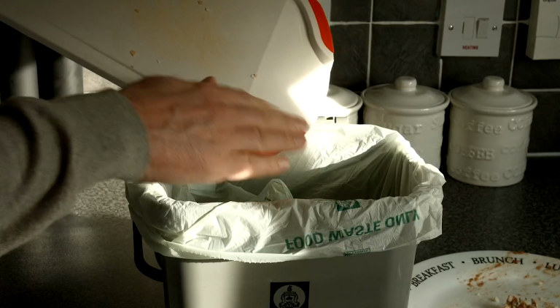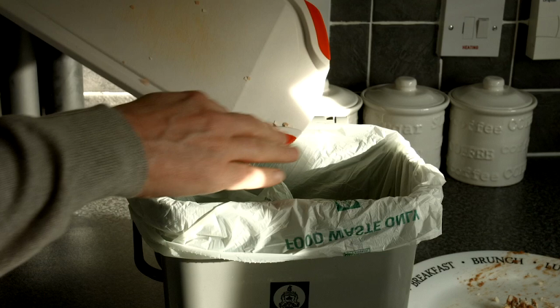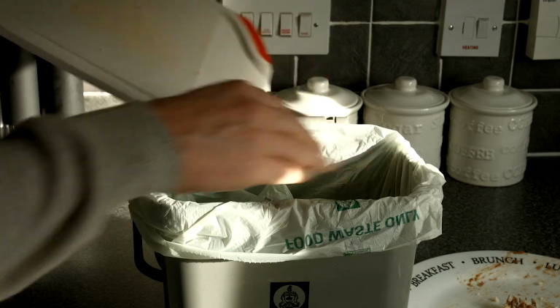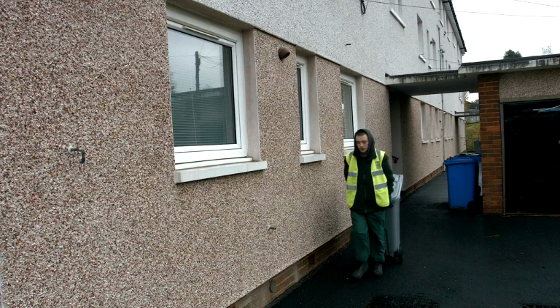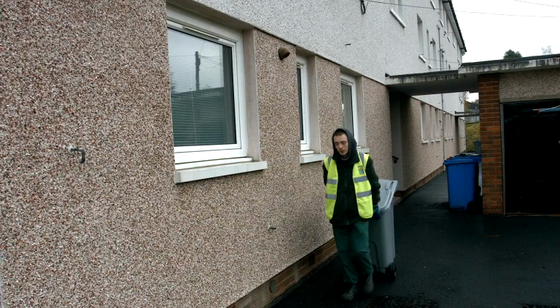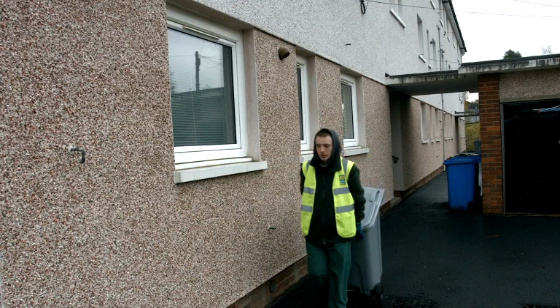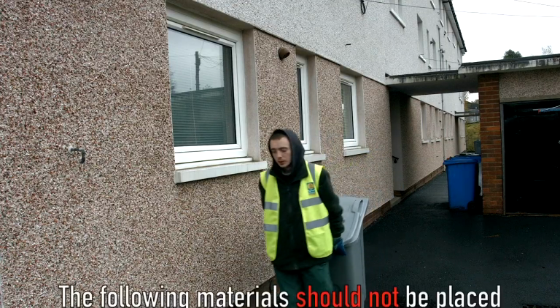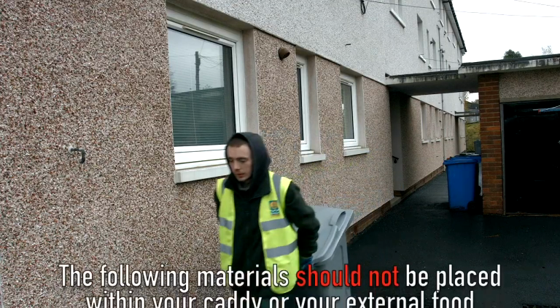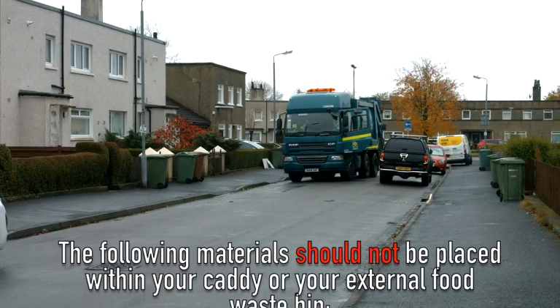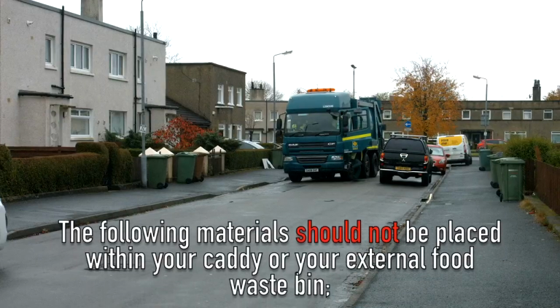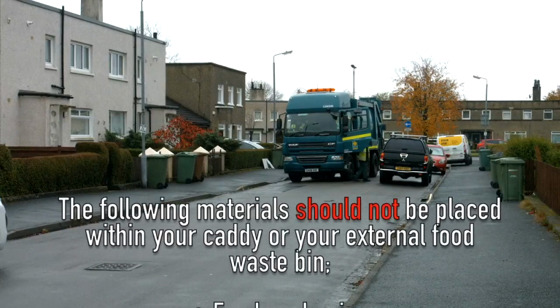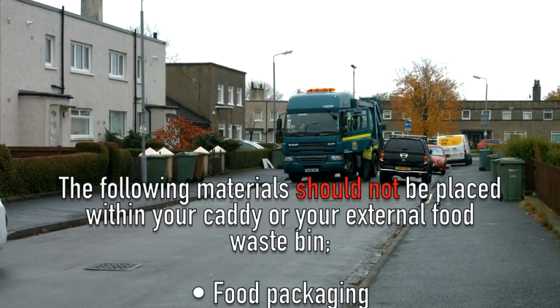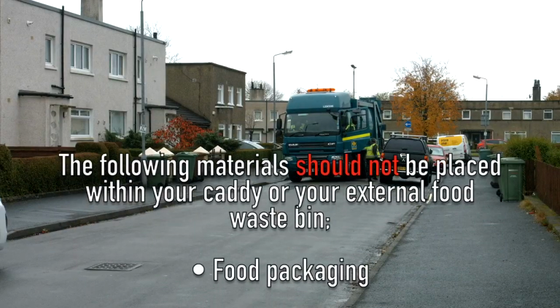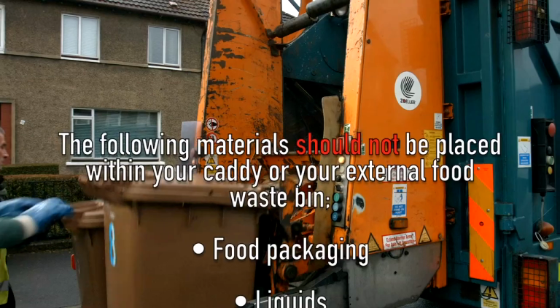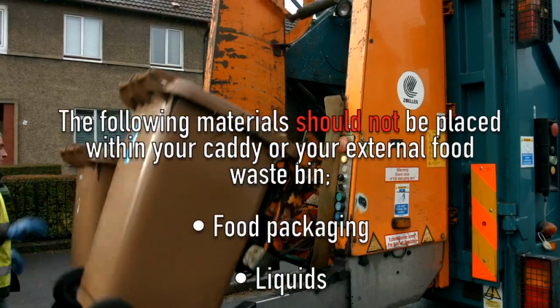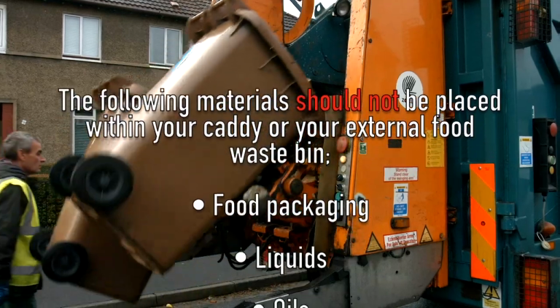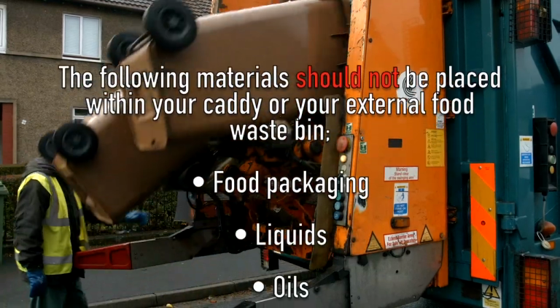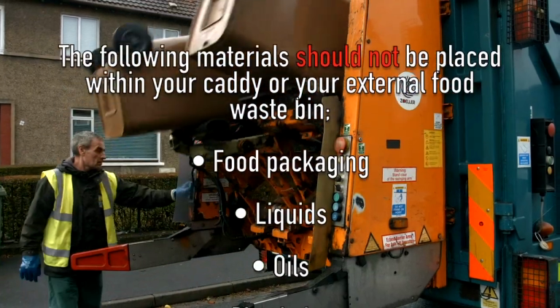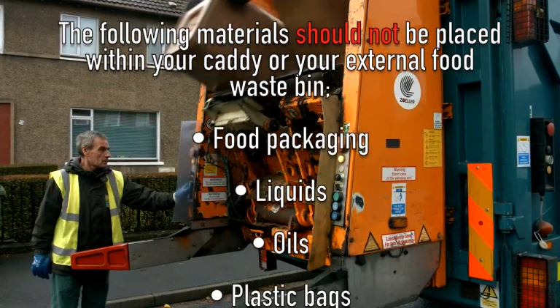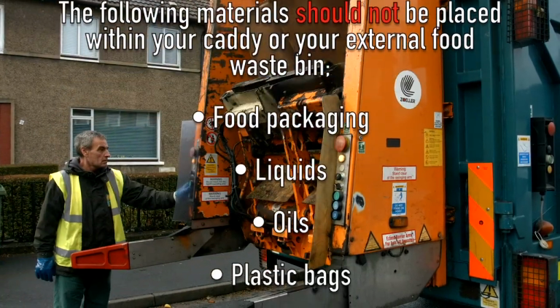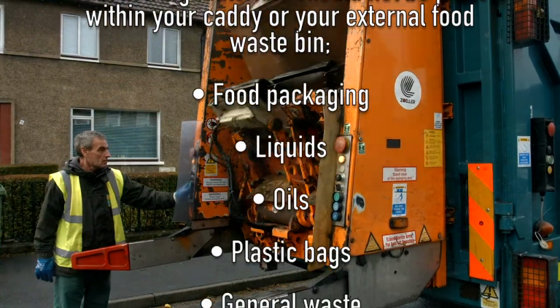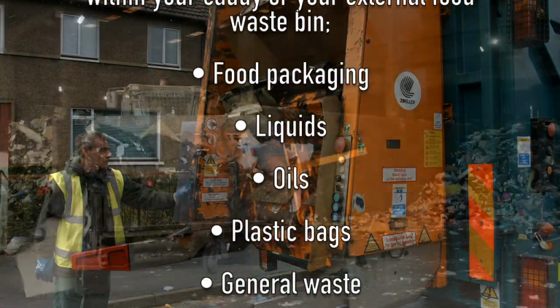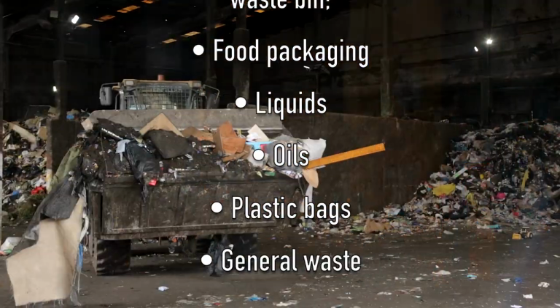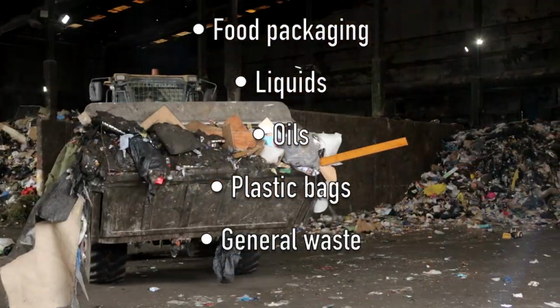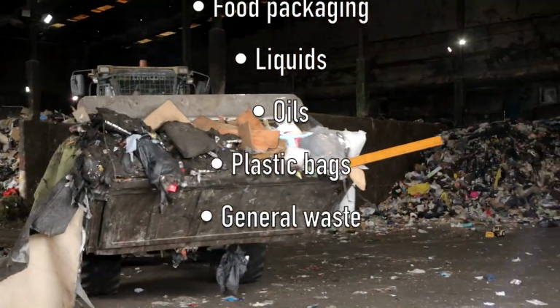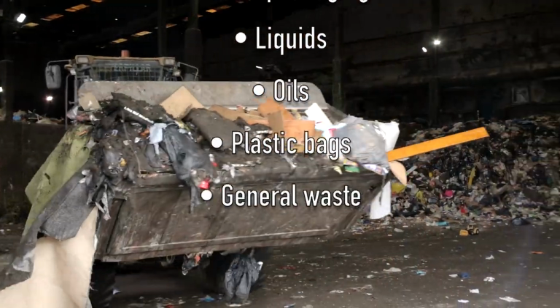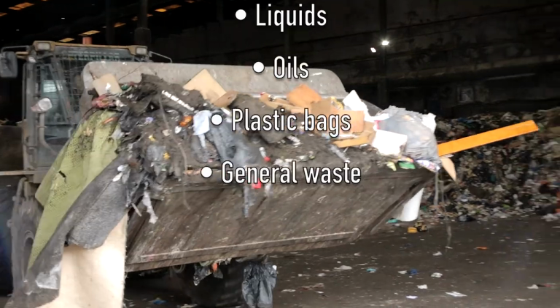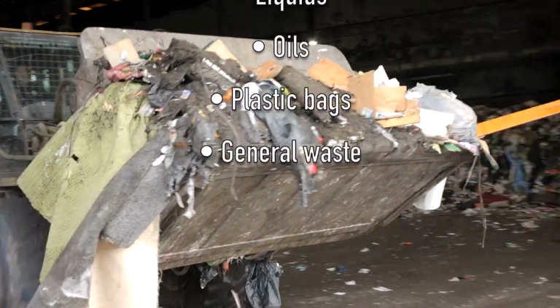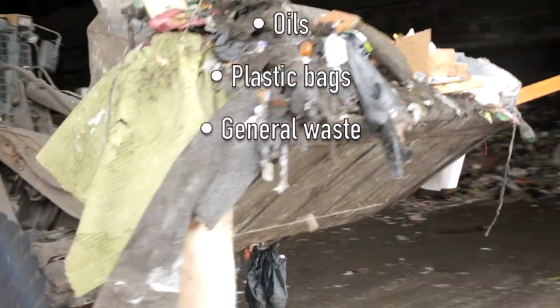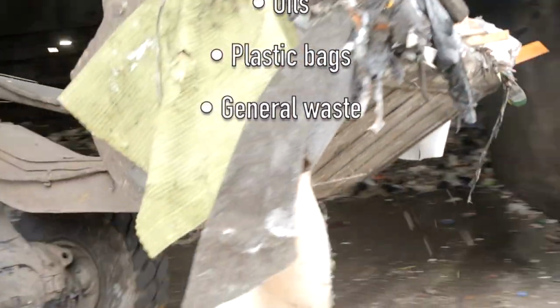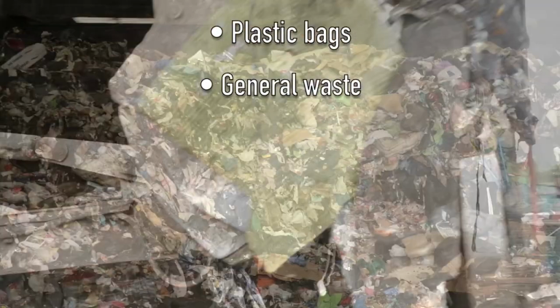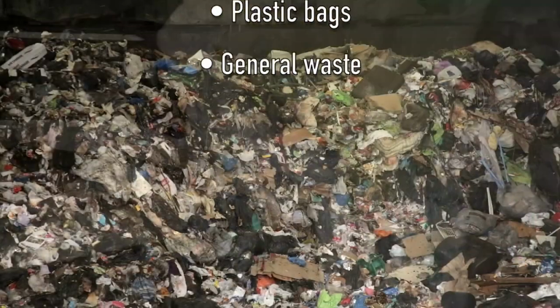If you don't recycle your waste correctly, it ends up in landfill, costing the council millions of pounds. When waste ends up in landfill, it decomposes, creating gases that are harmful to the environment and can contribute to climate change.